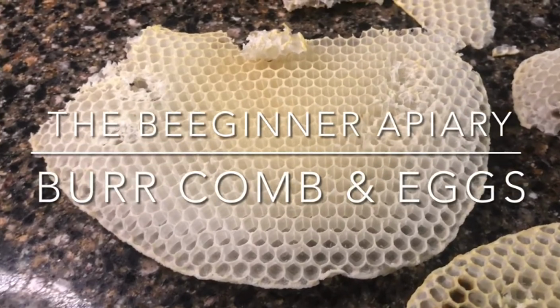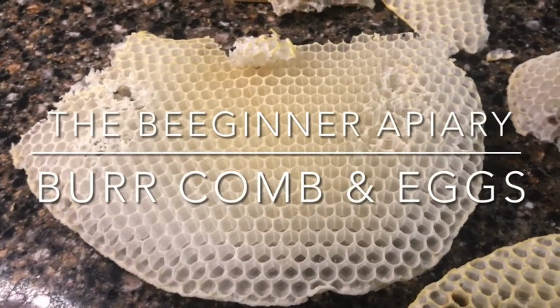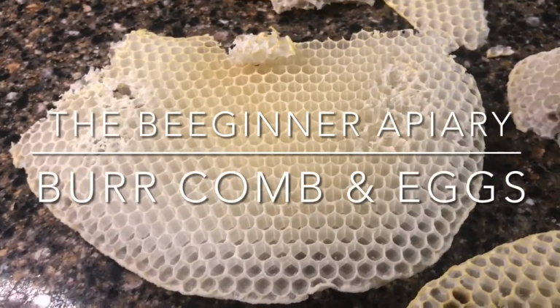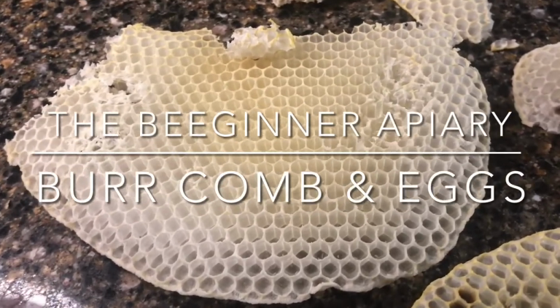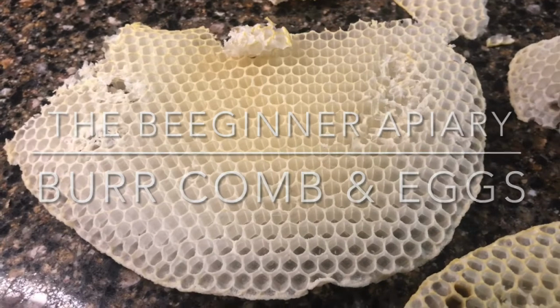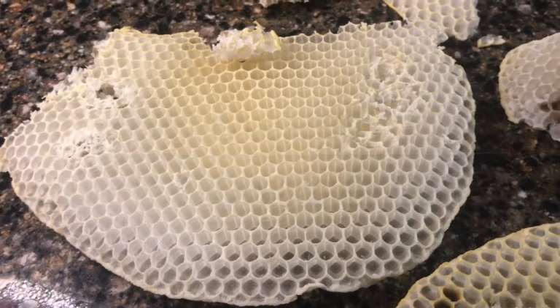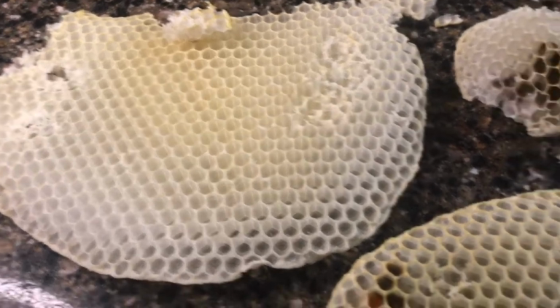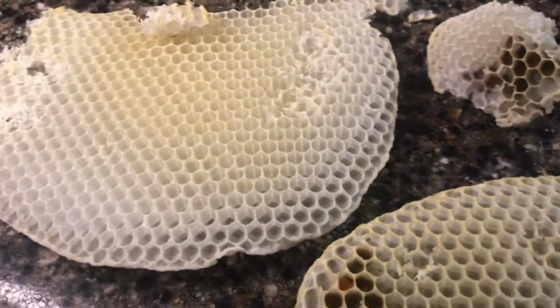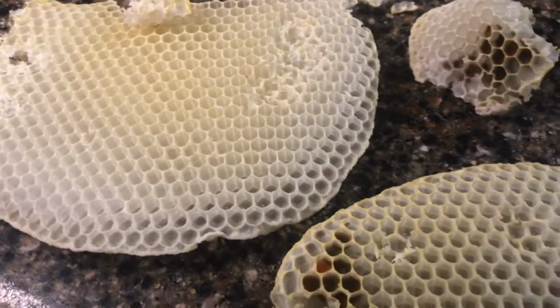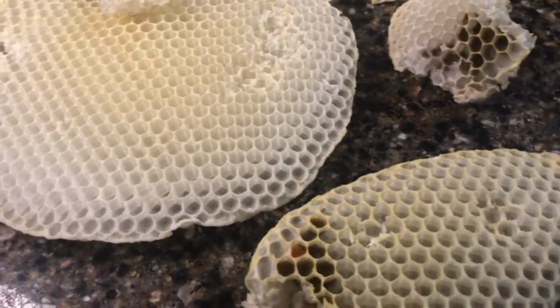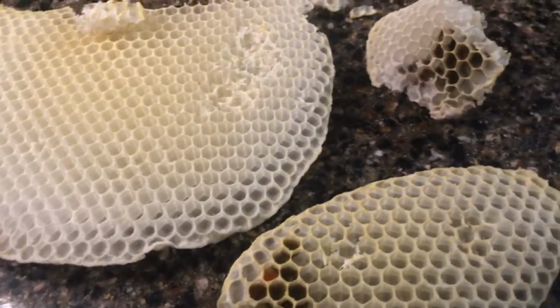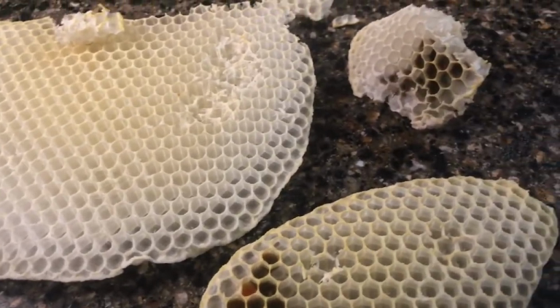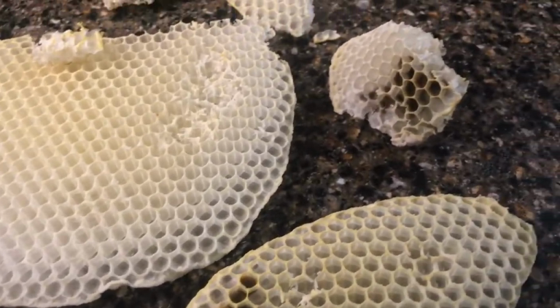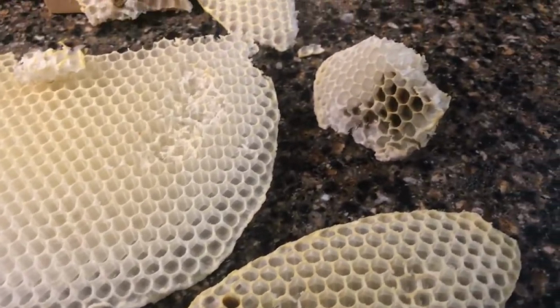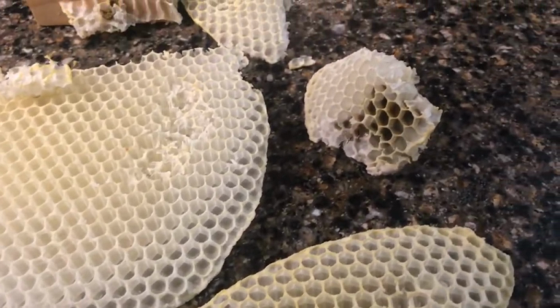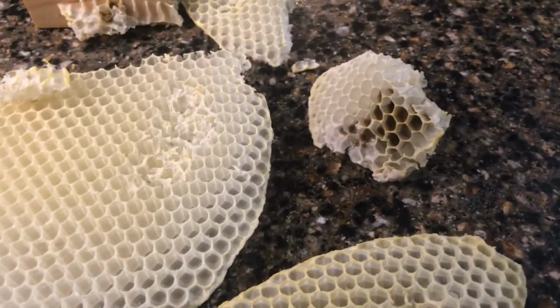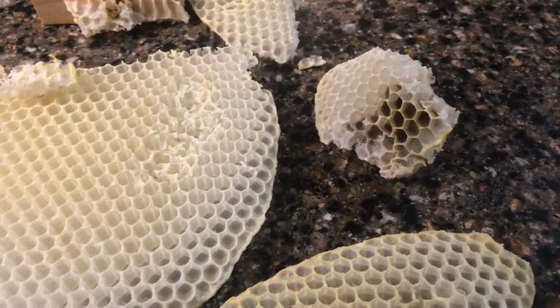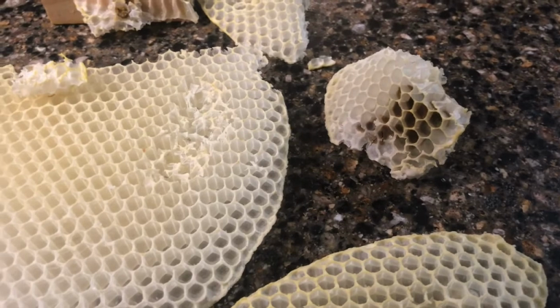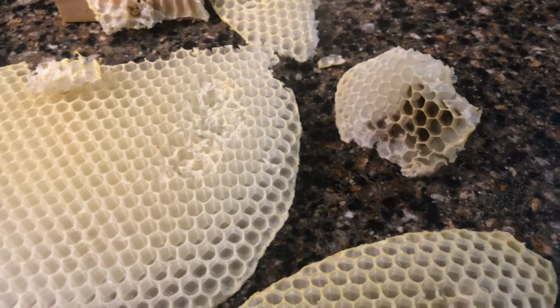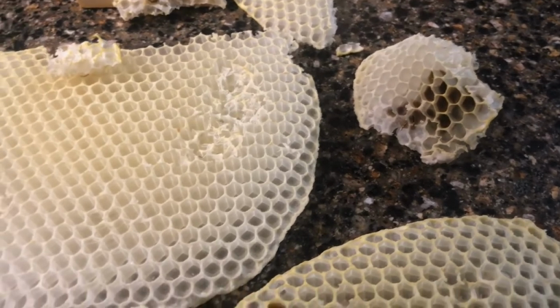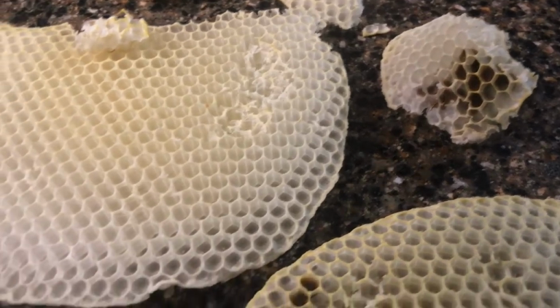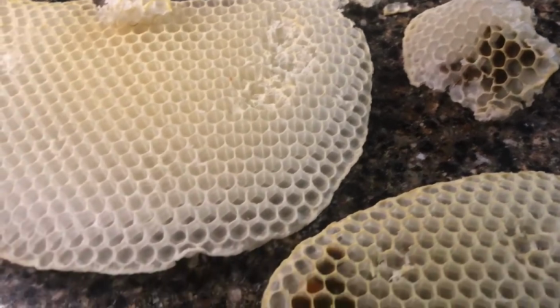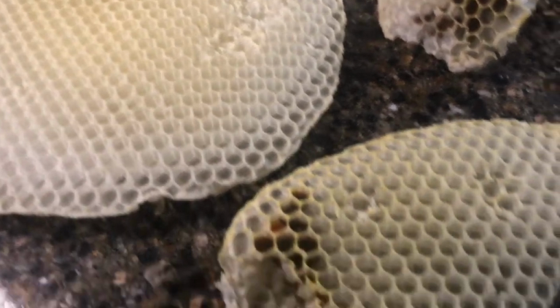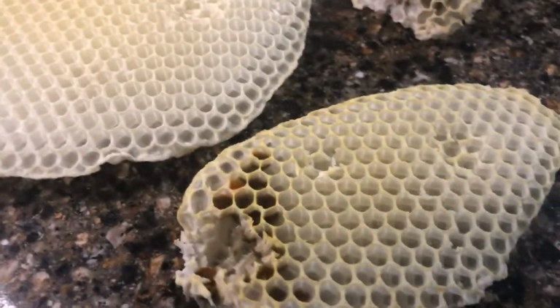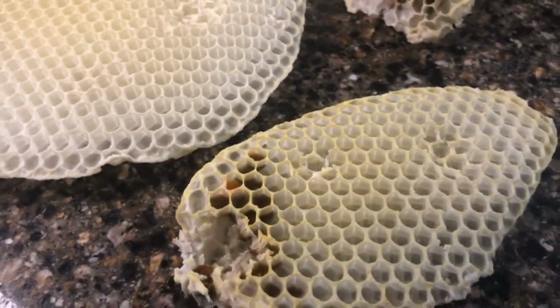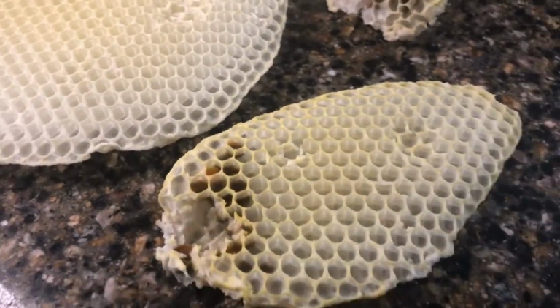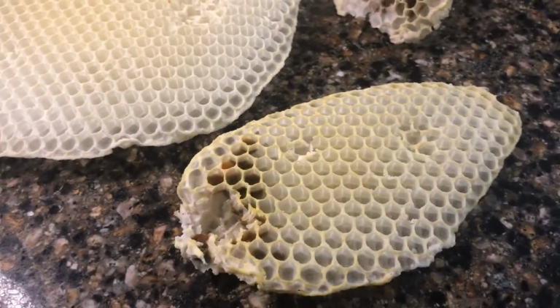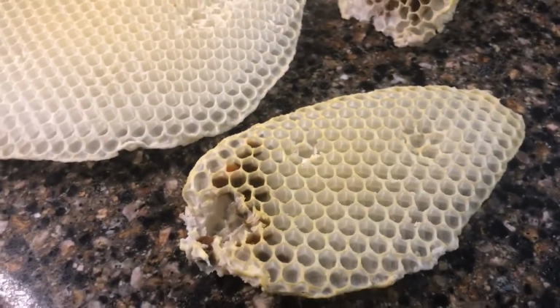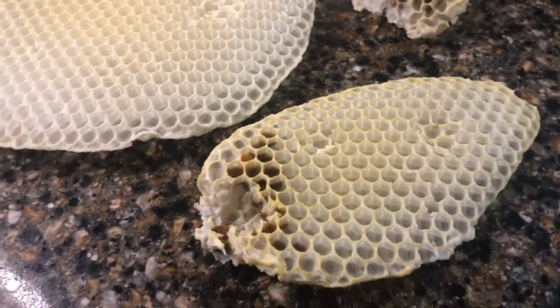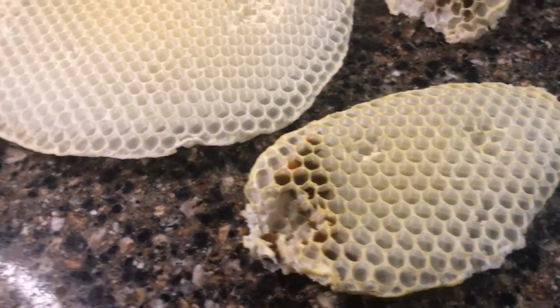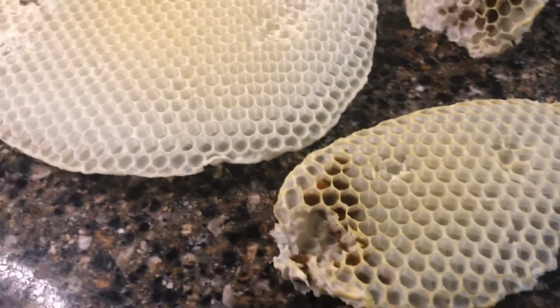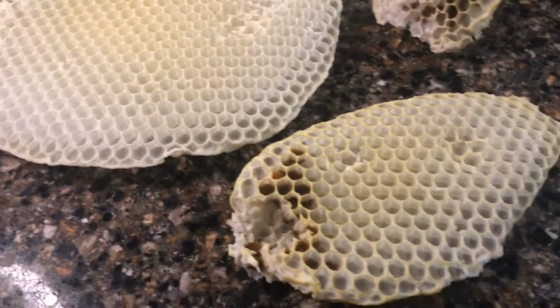It's later in the evening and the kids are asleep. It's getting kind of quiet here, so I thought I'd take a few seconds and just show this comb that I pulled out of the hive today, because there's some really neat stuff in it.